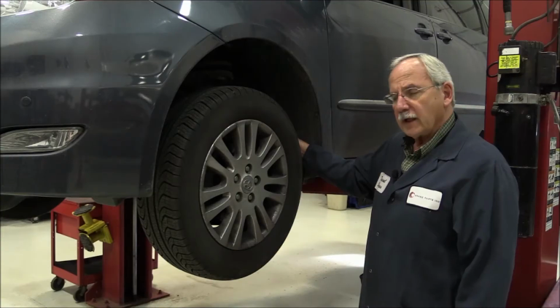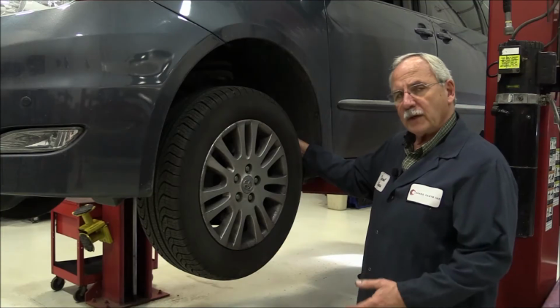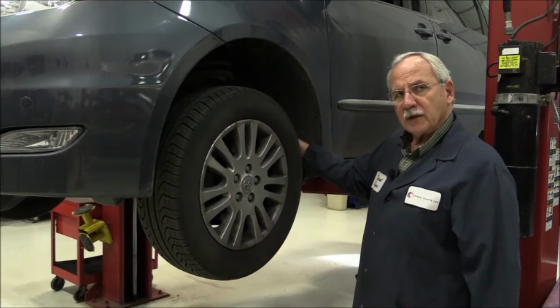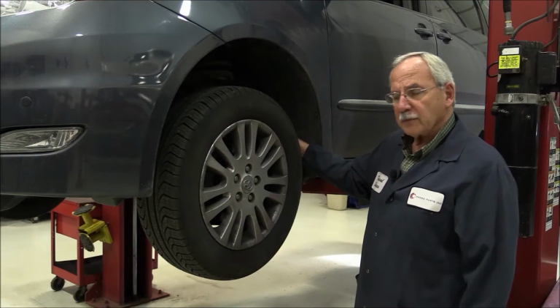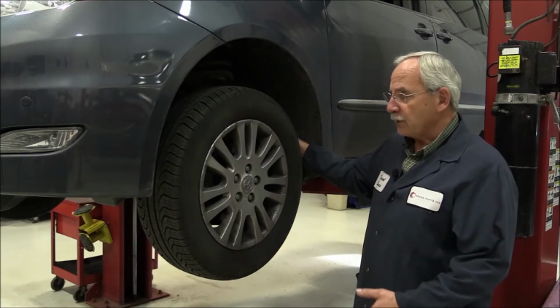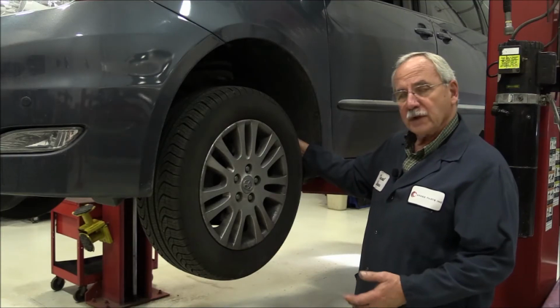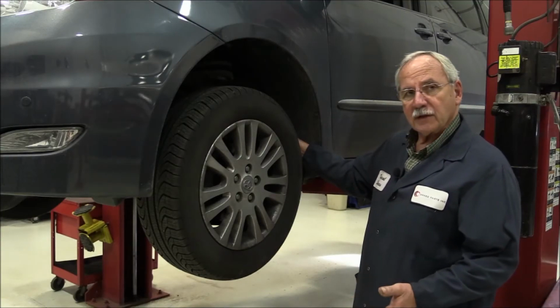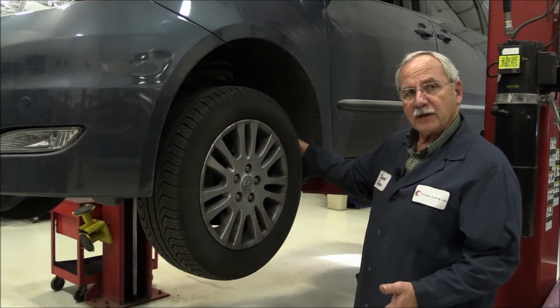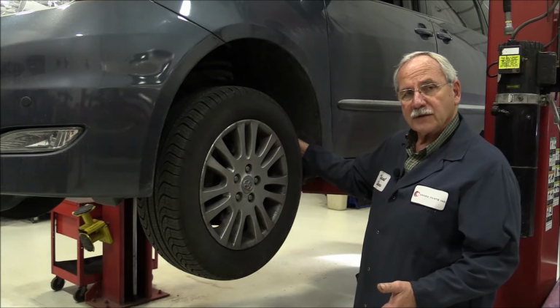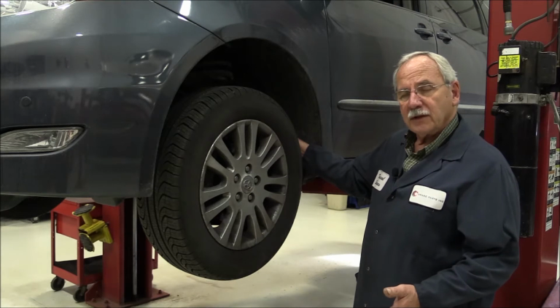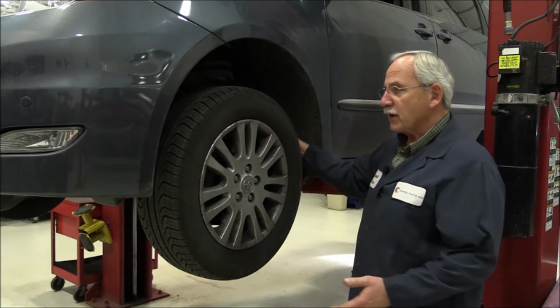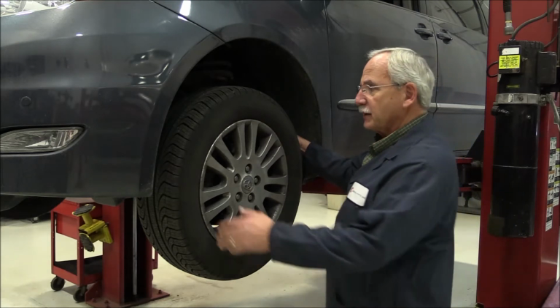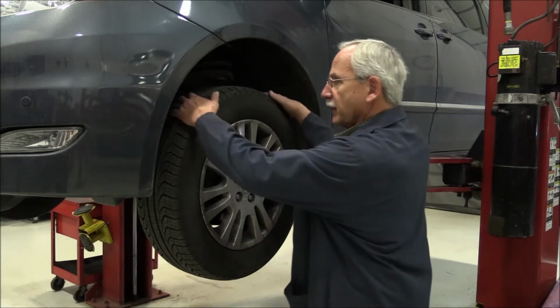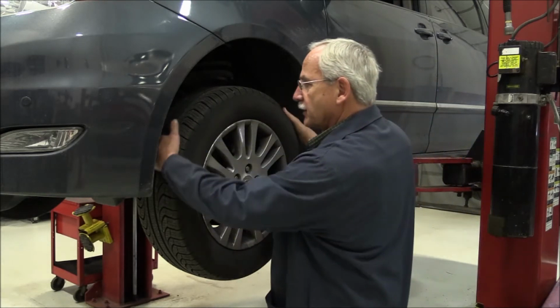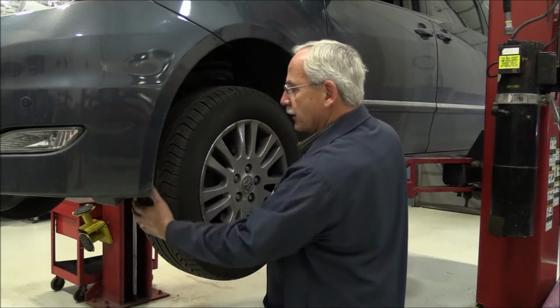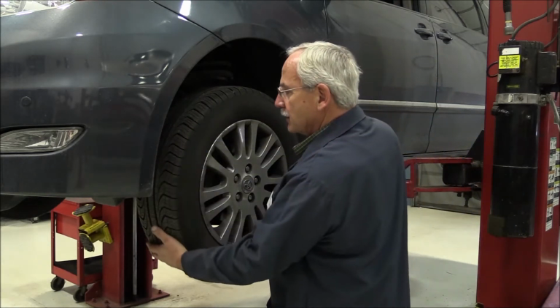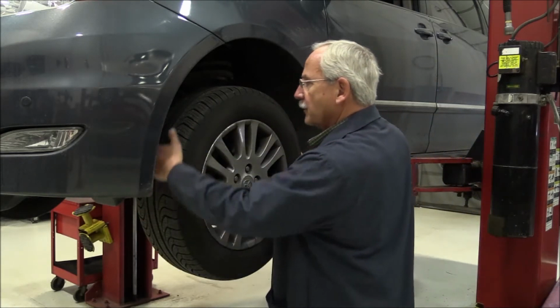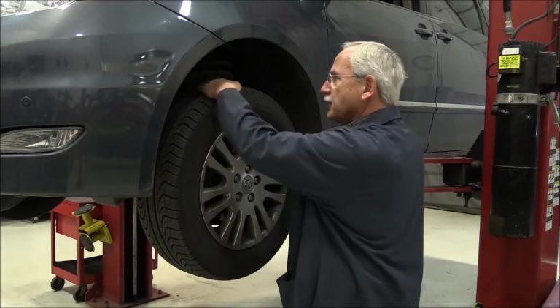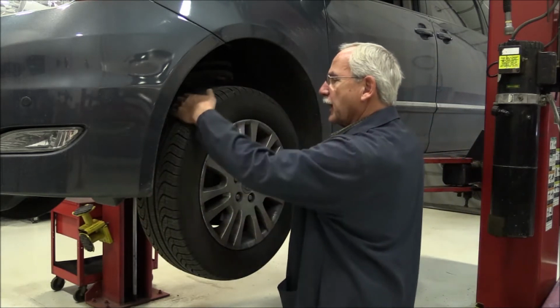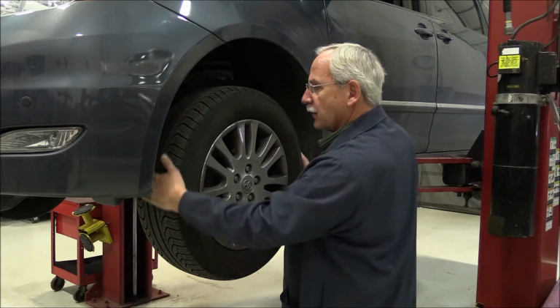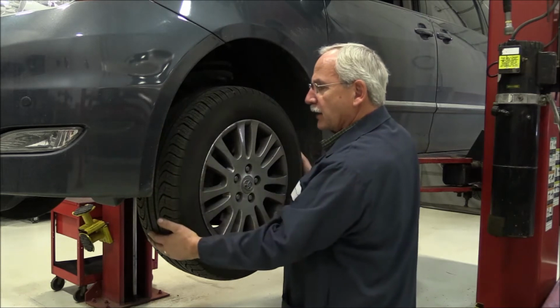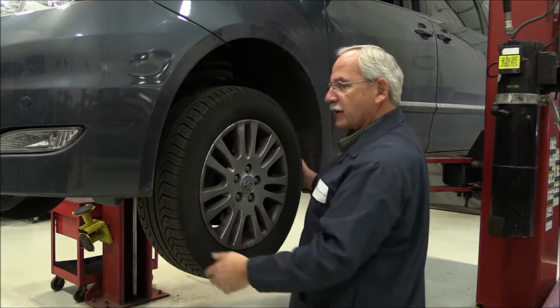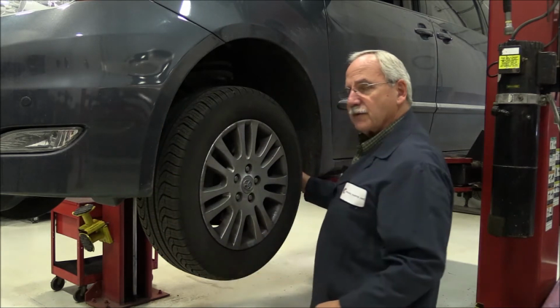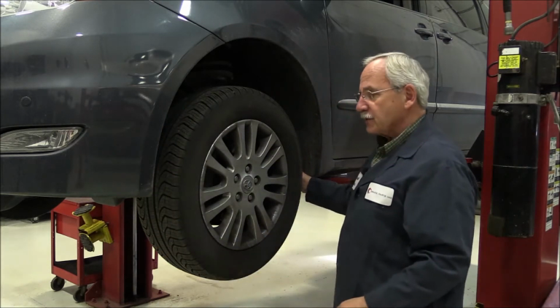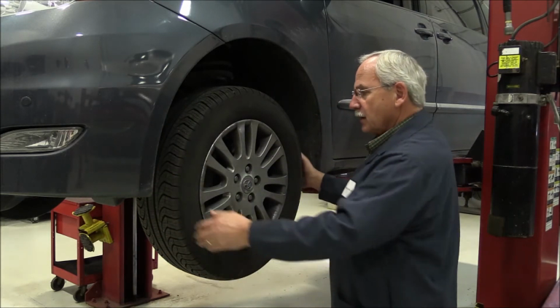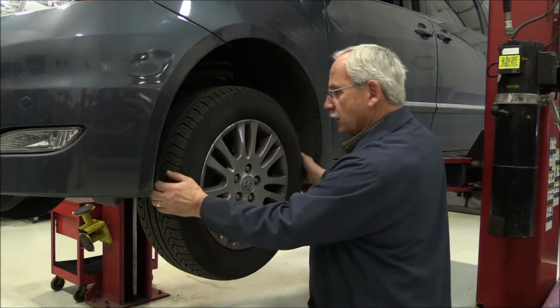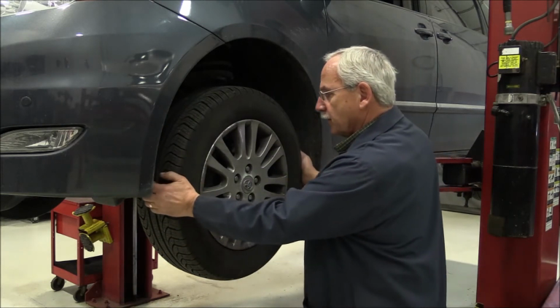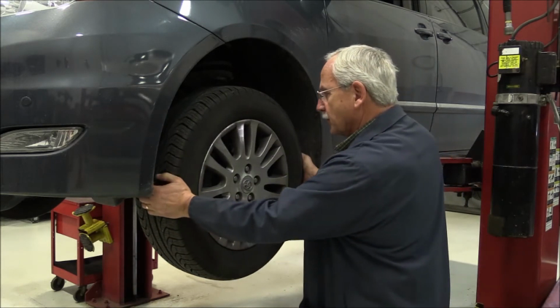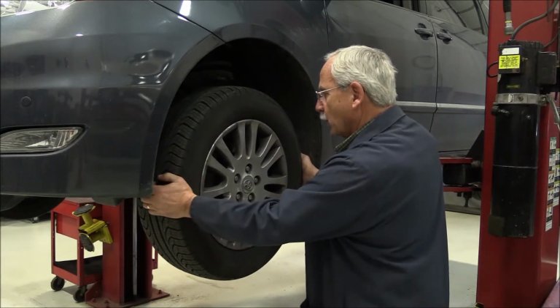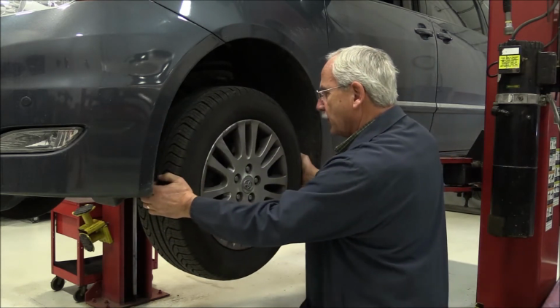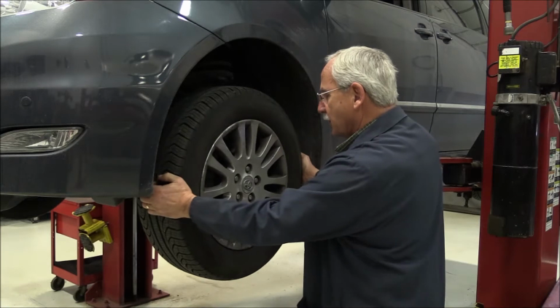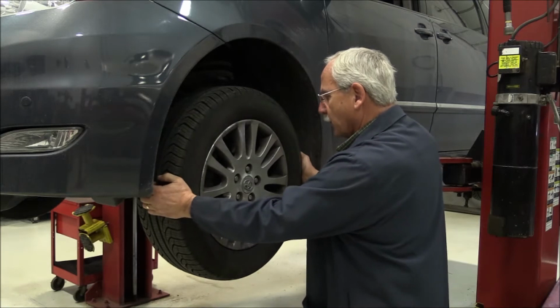Now that we have the vehicle up in the air, before we pull the wheels and start looking at the brakes, you always want to take a look at the condition of the tires. A badly scalloped tire or an out-of-balance tire can cause a vibration. Also, look for looseness within the wheel bearing and suspension components.